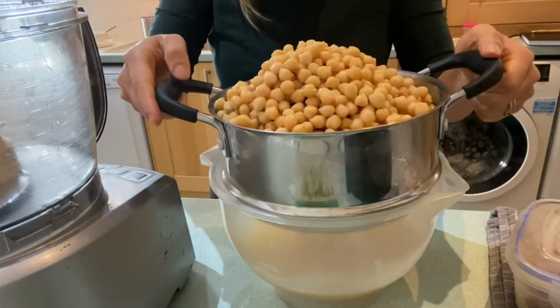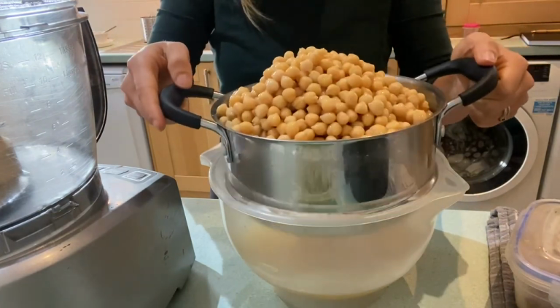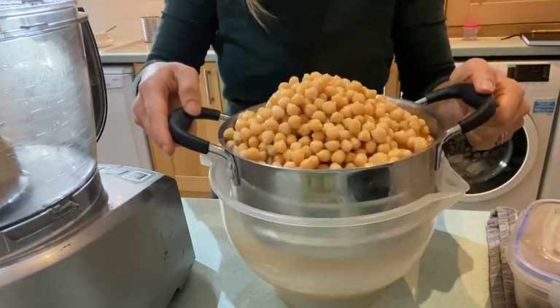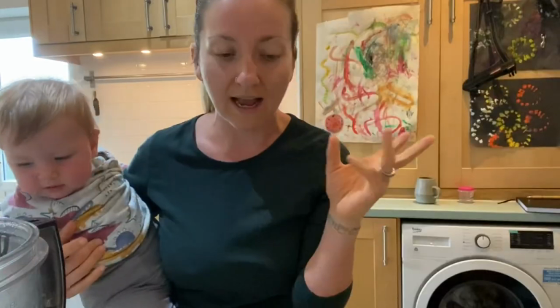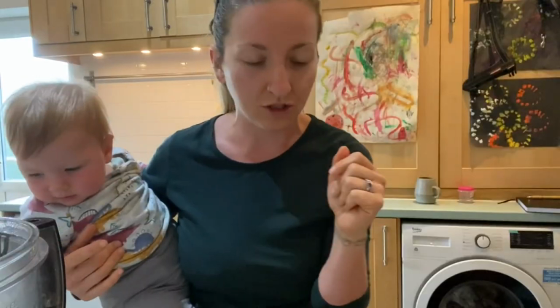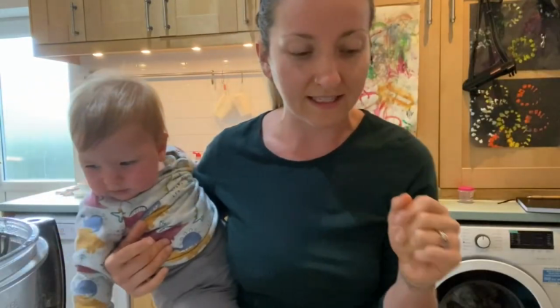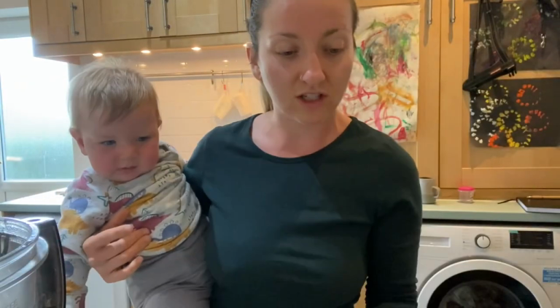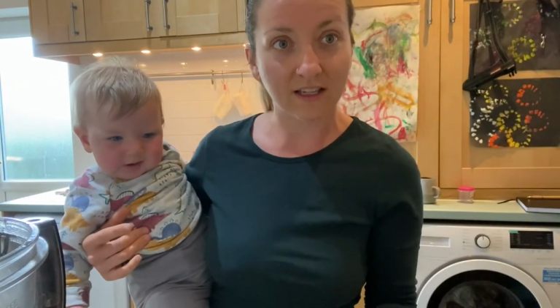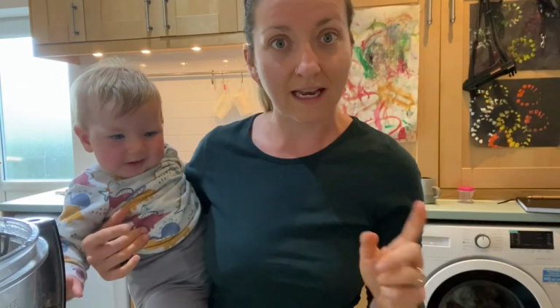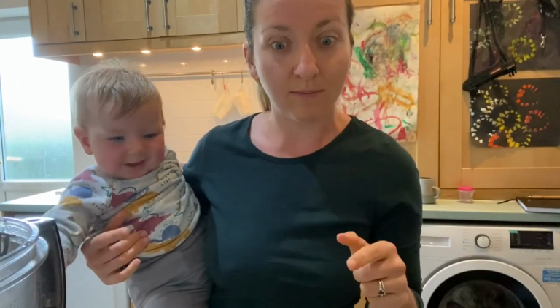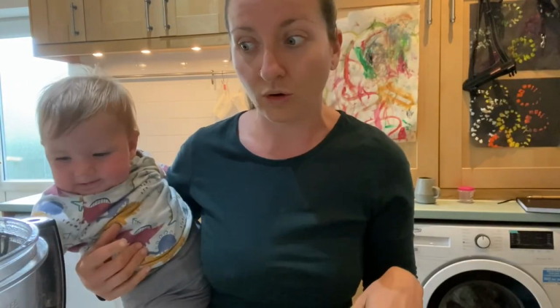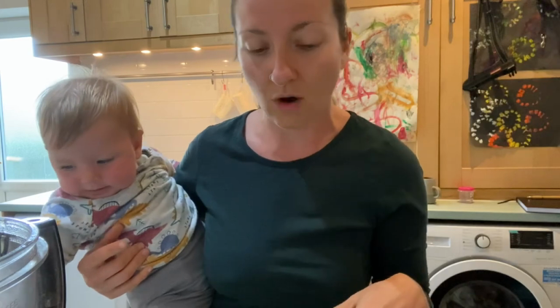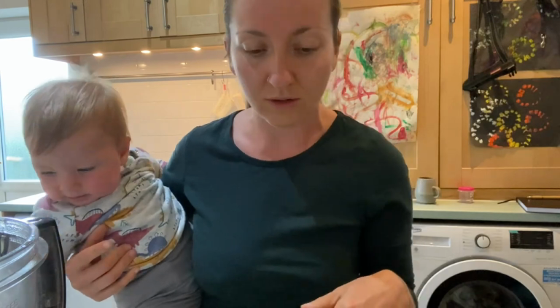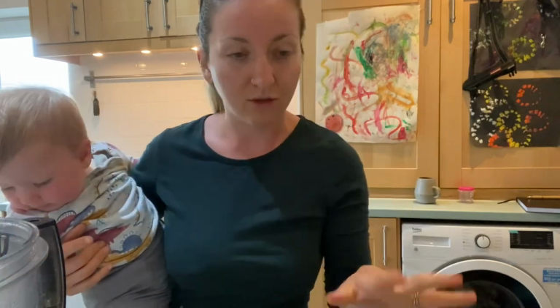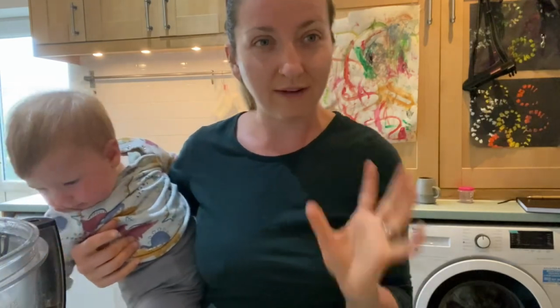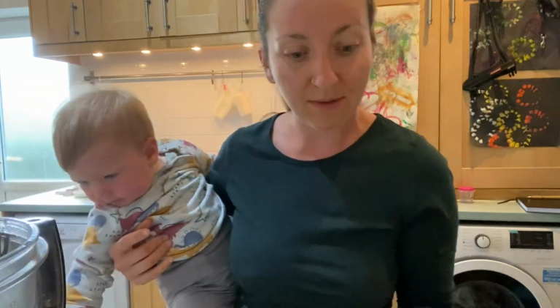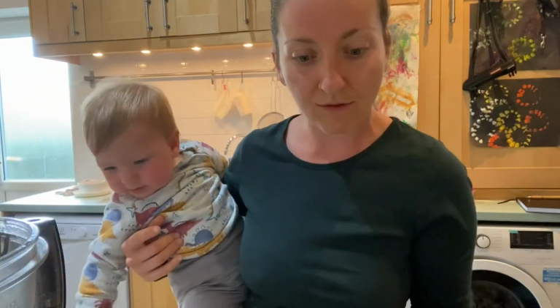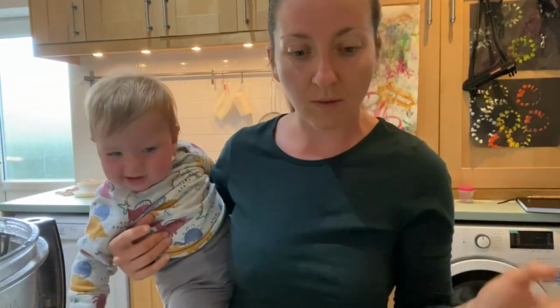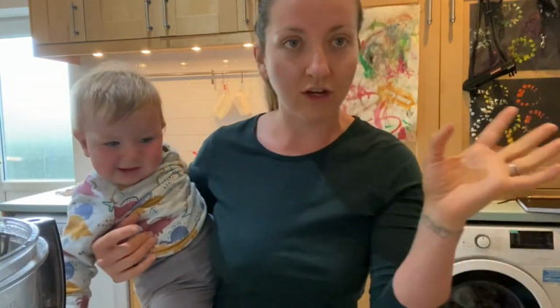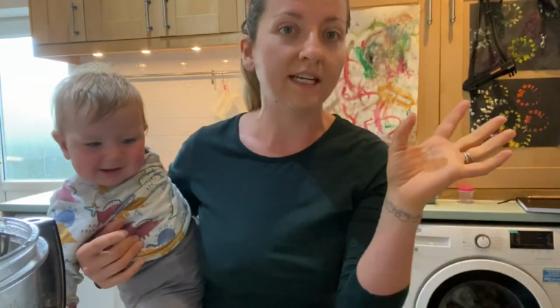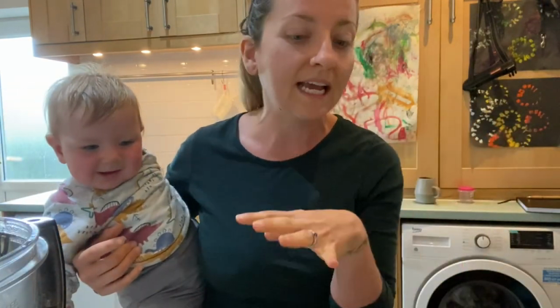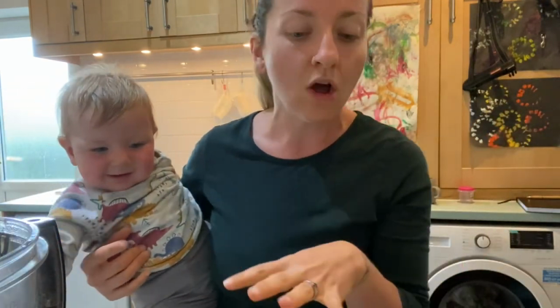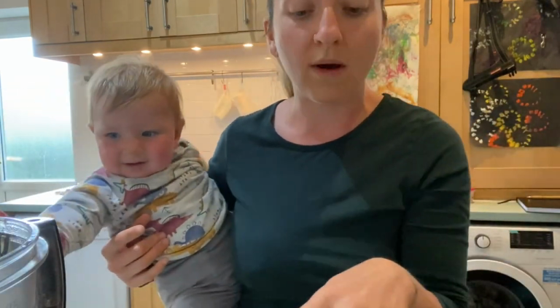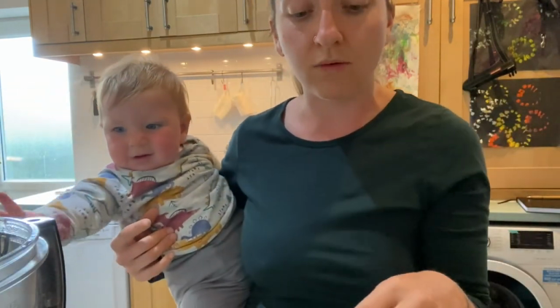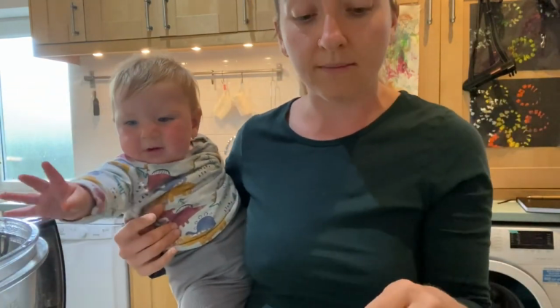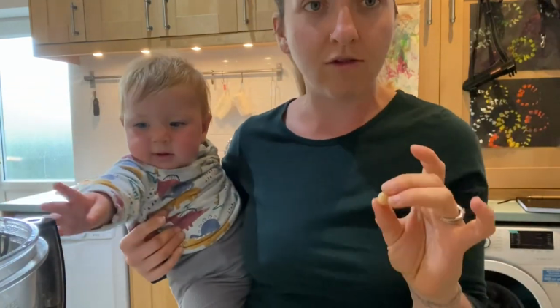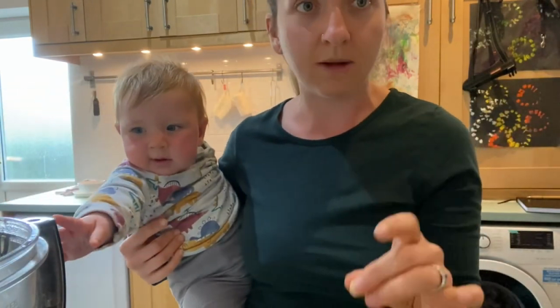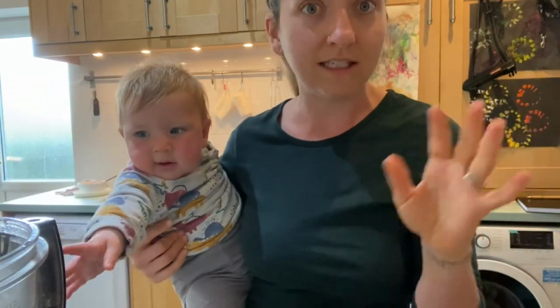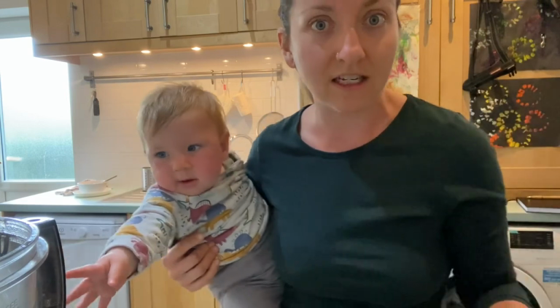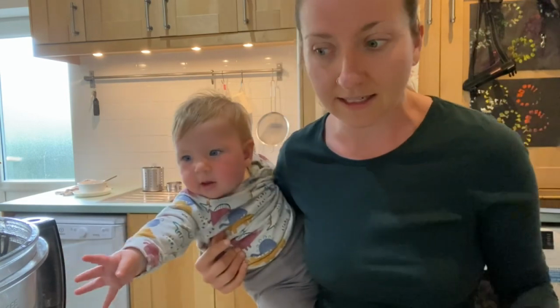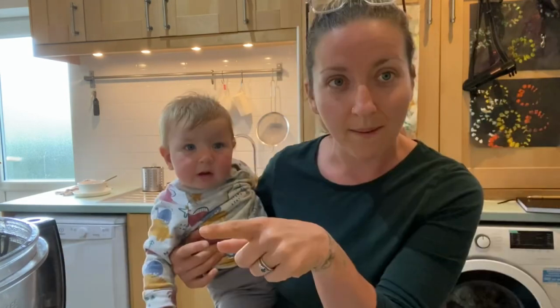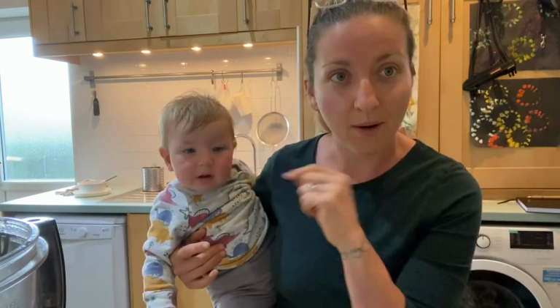That's going to be the liquid portion of what I'm using, so definitely keep the aquafaba whether you're using a tin or doing your own chickpeas — it really doesn't matter. Pop it in the food processor.